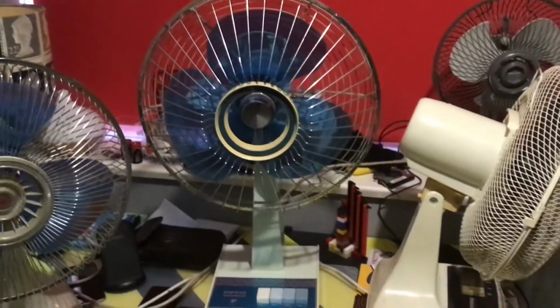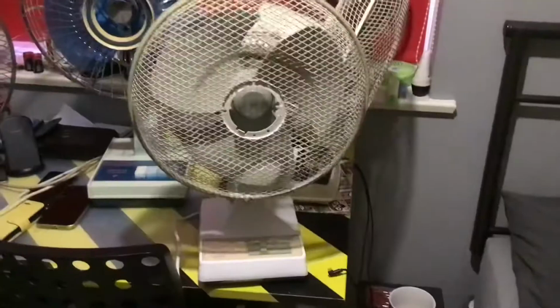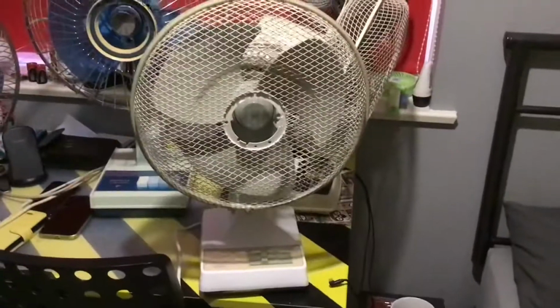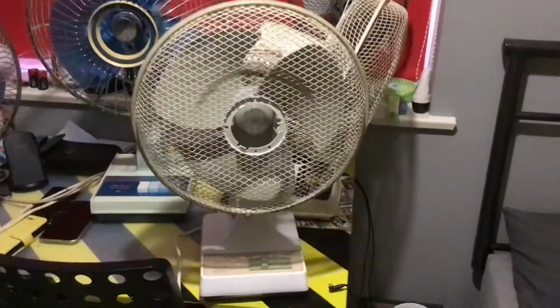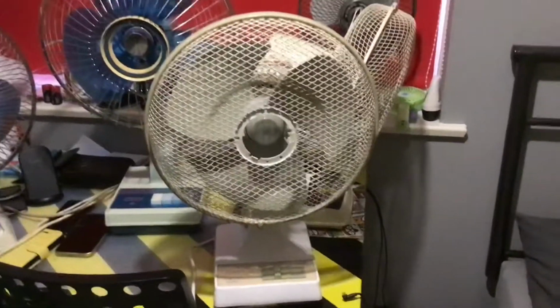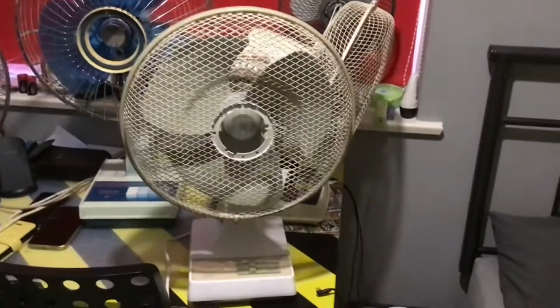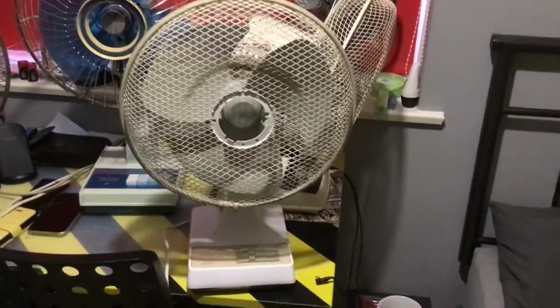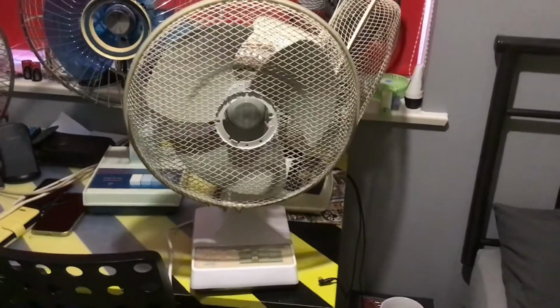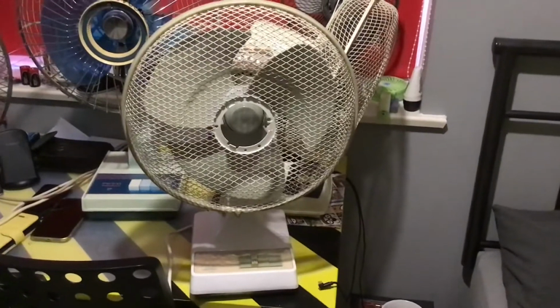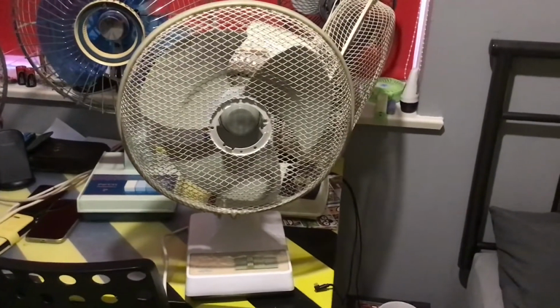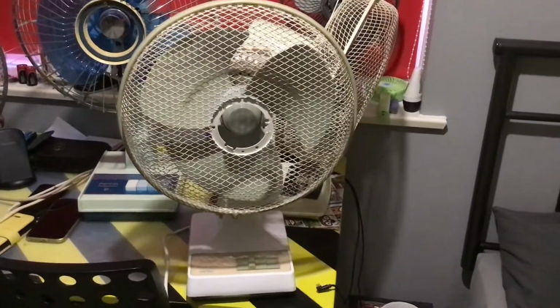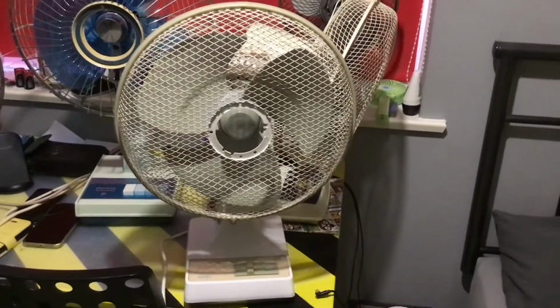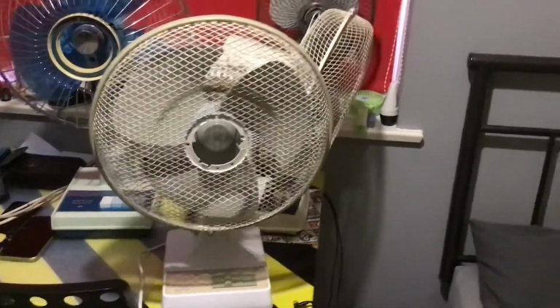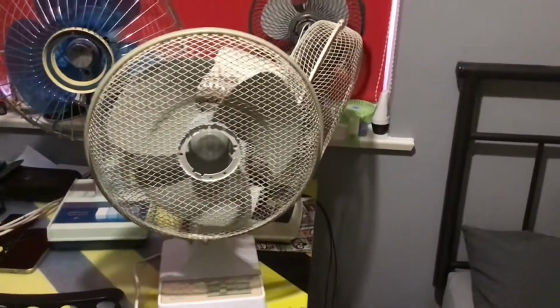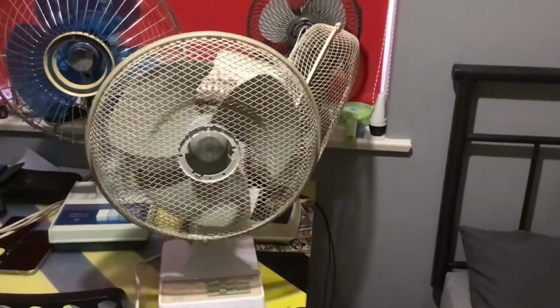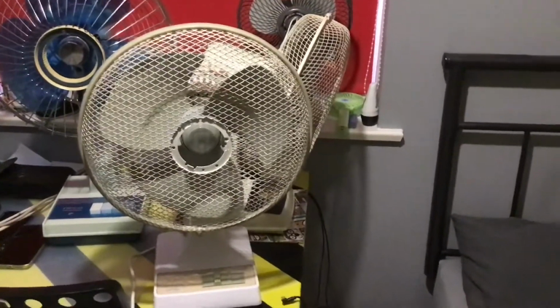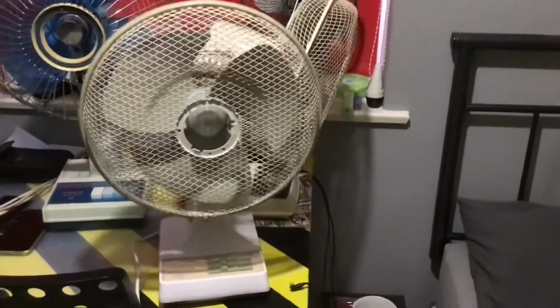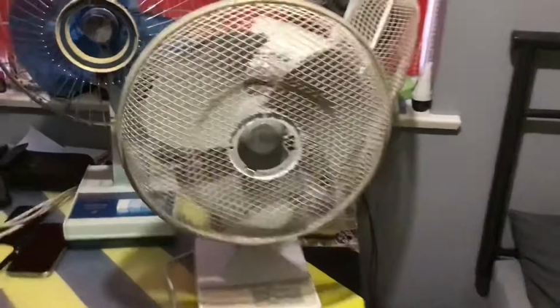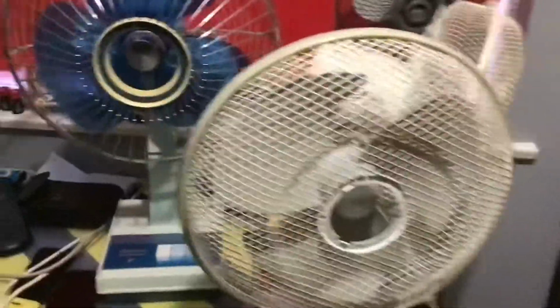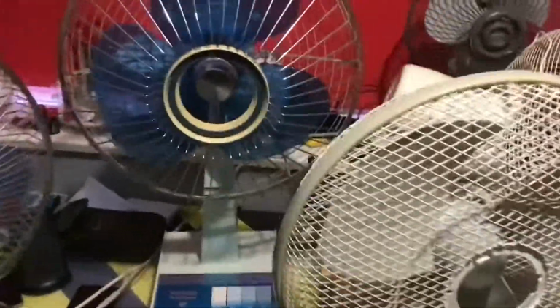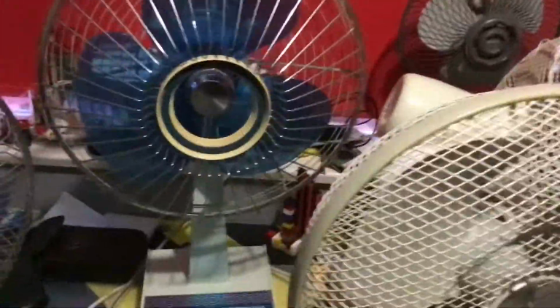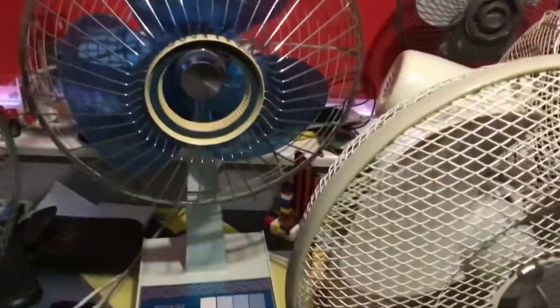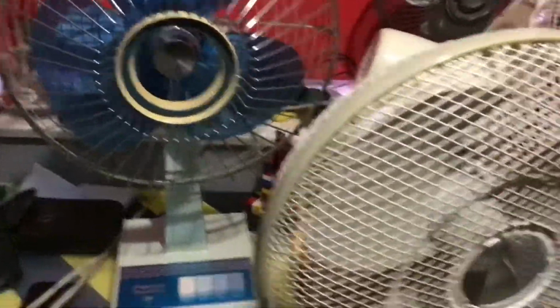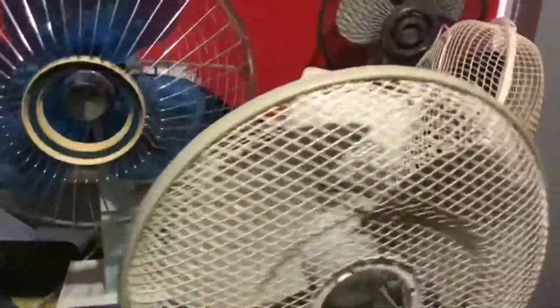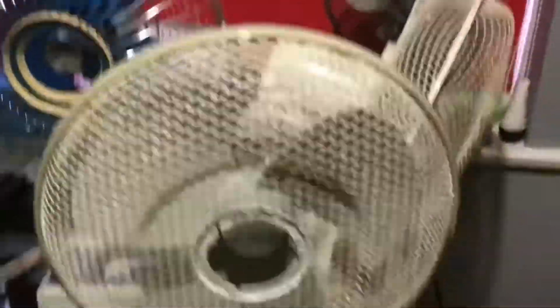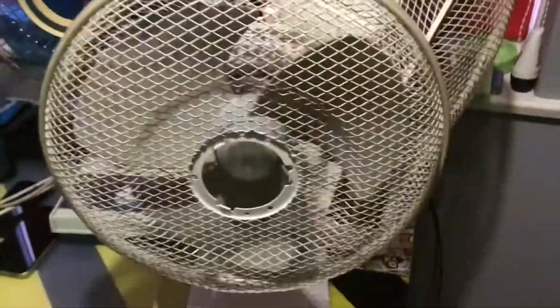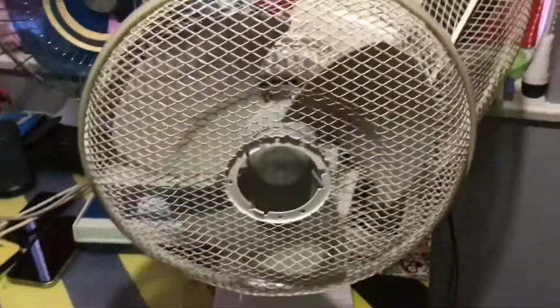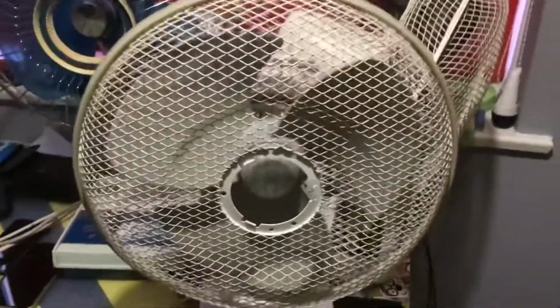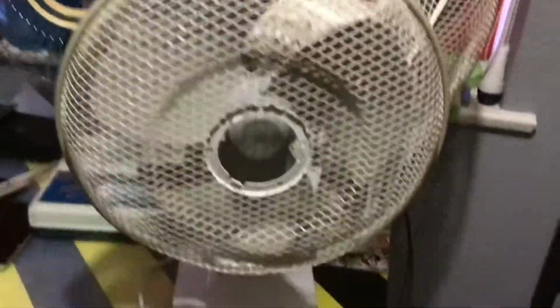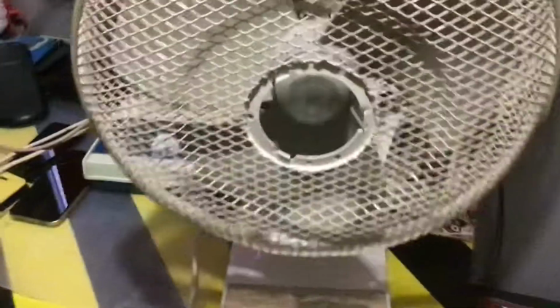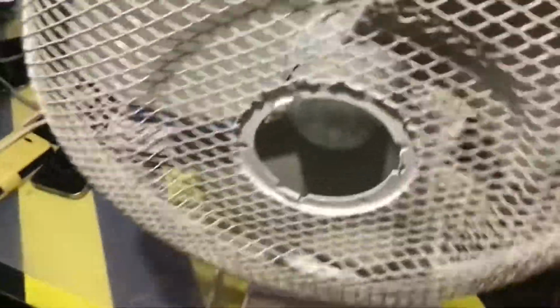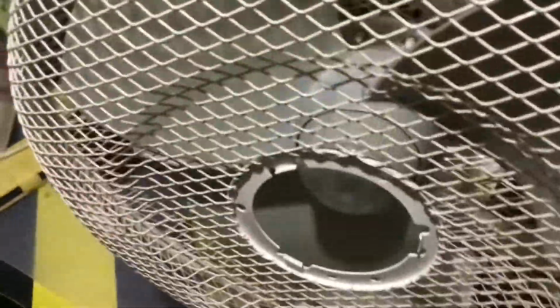Here is a weak desk fan — a 1990s MicroMark. The previous one was a 1960s PIVCO Whirlwind, which I forgot to mention. This fan is professionally weak in airflow.